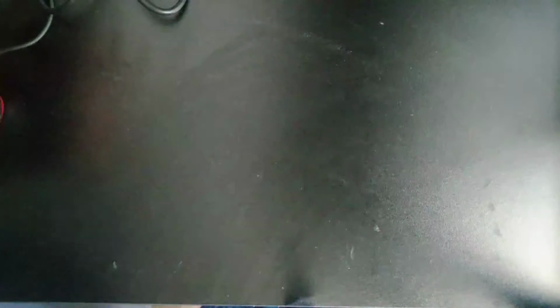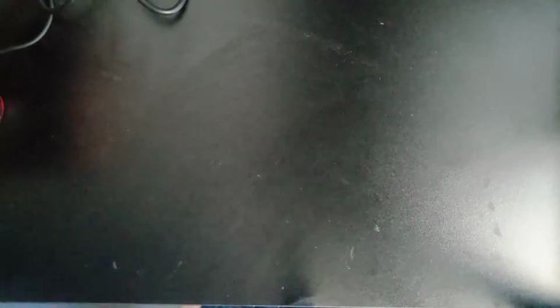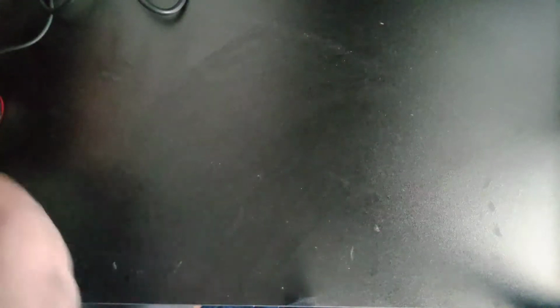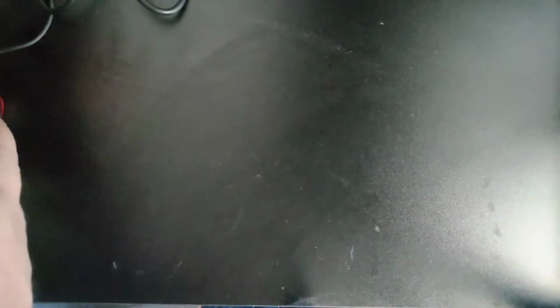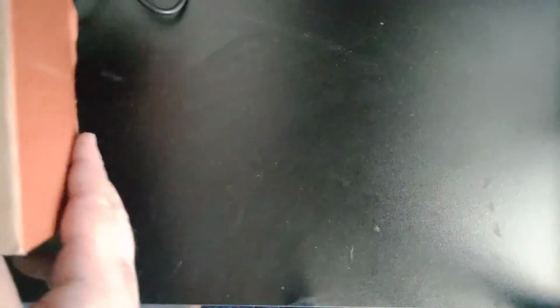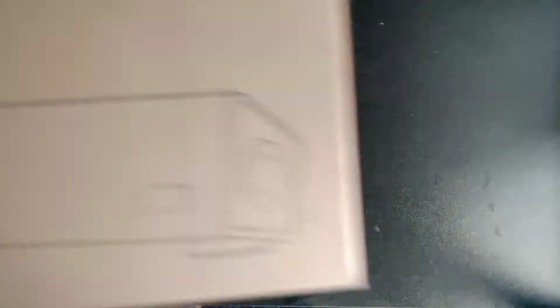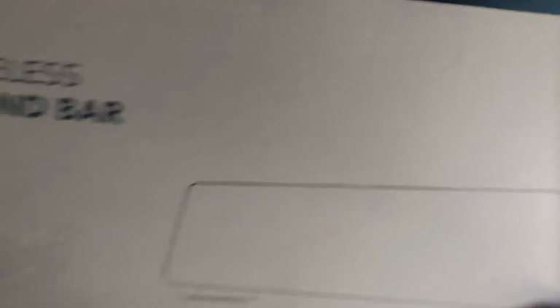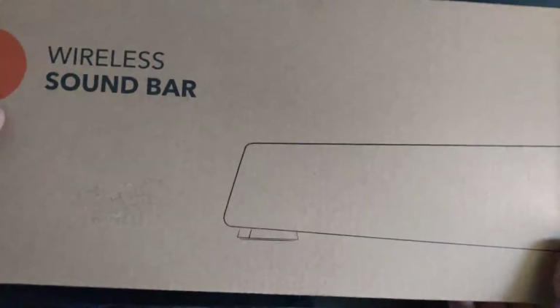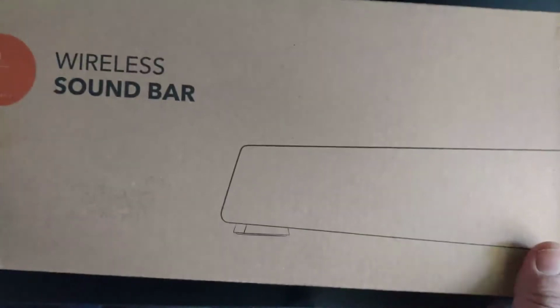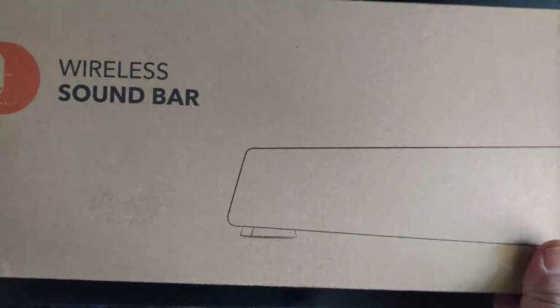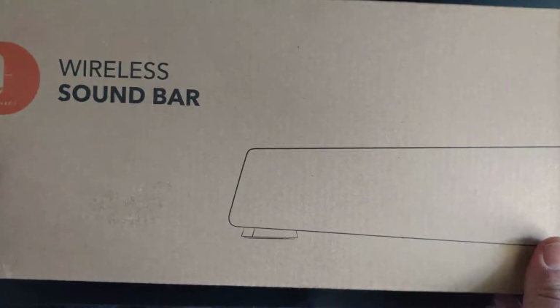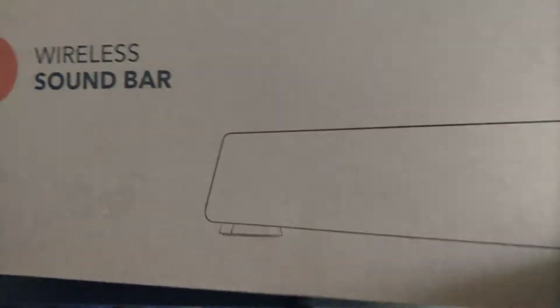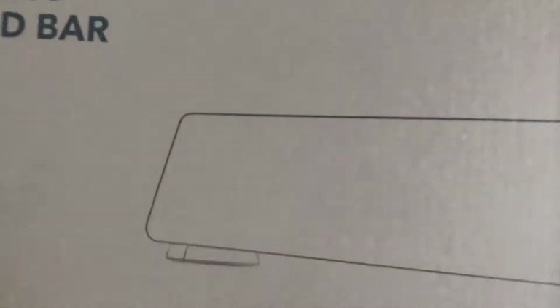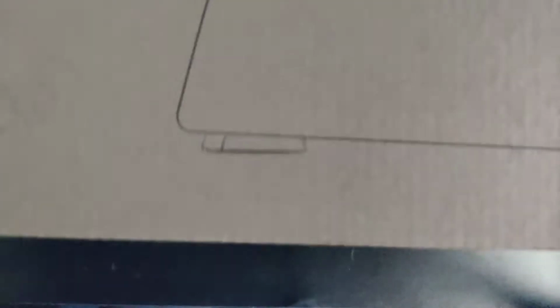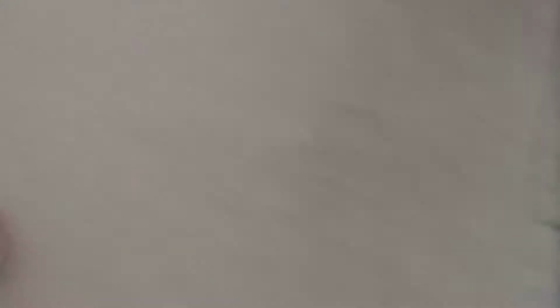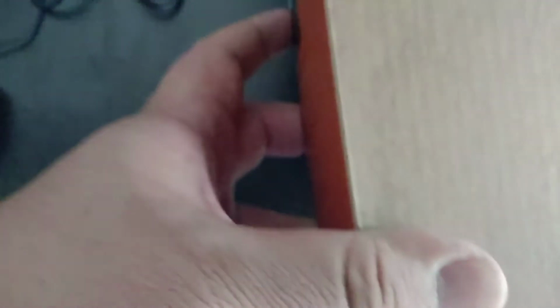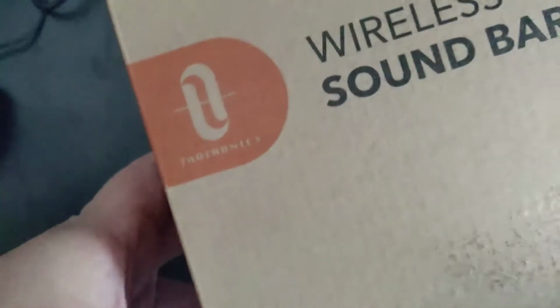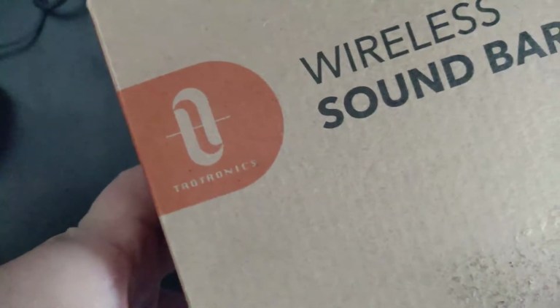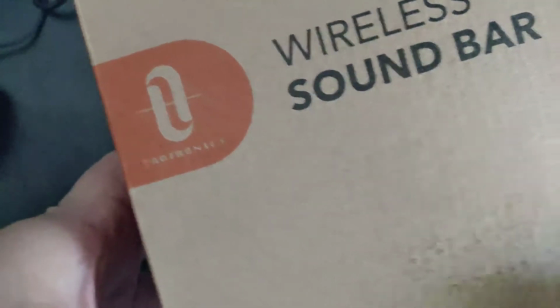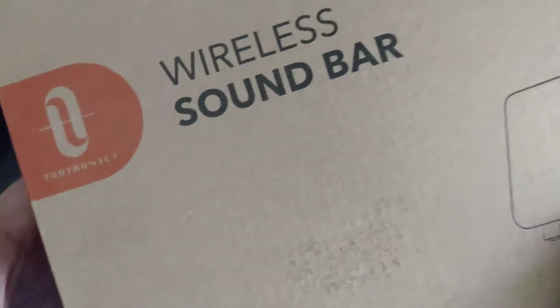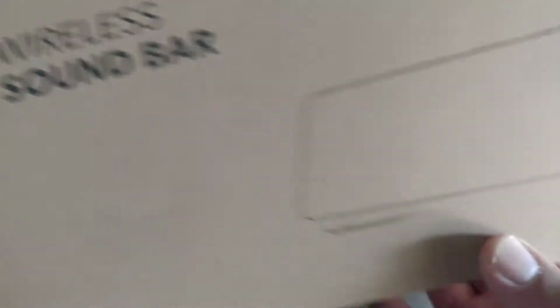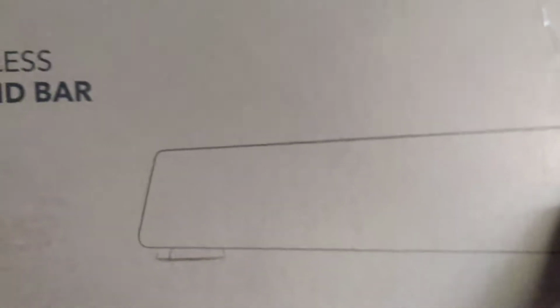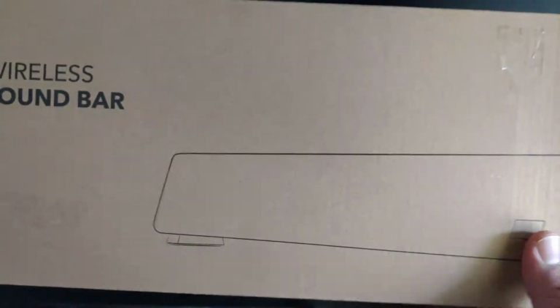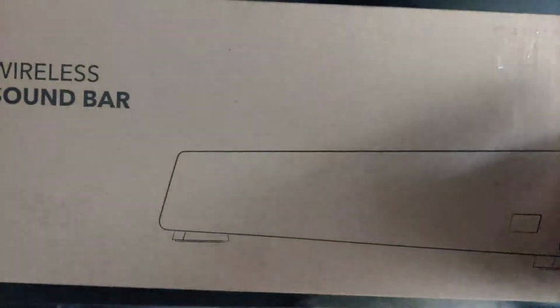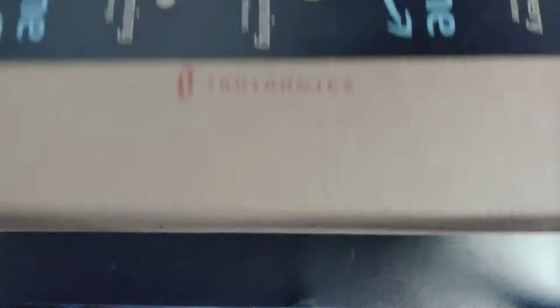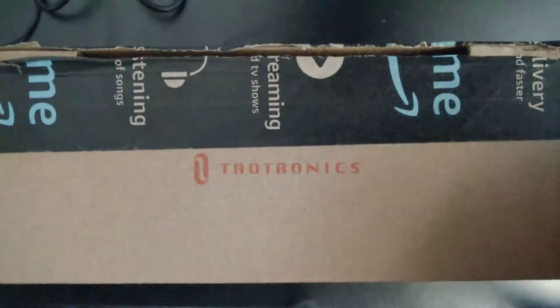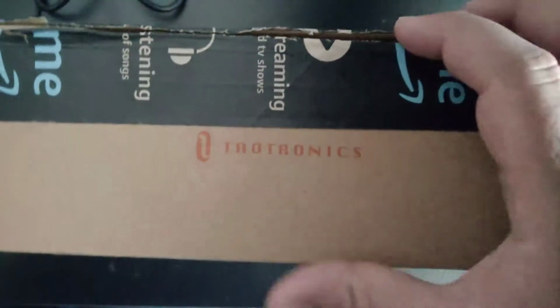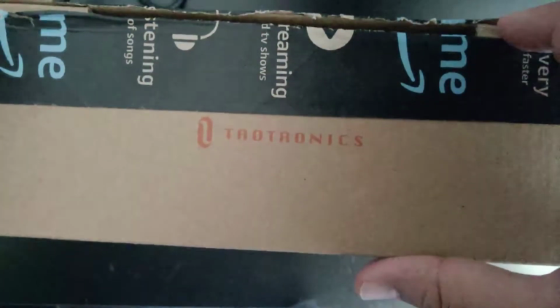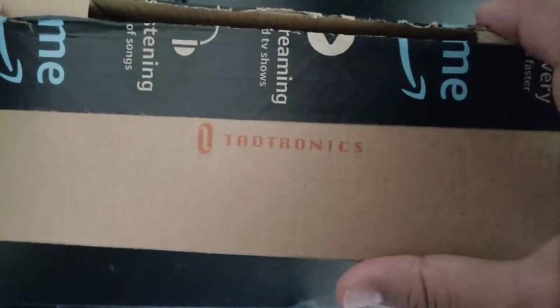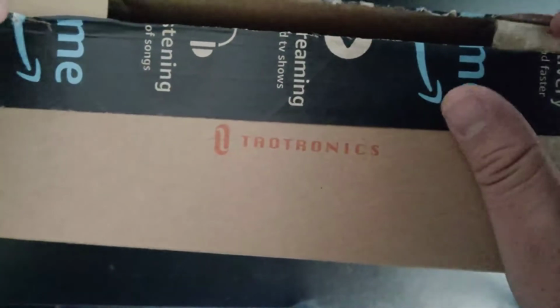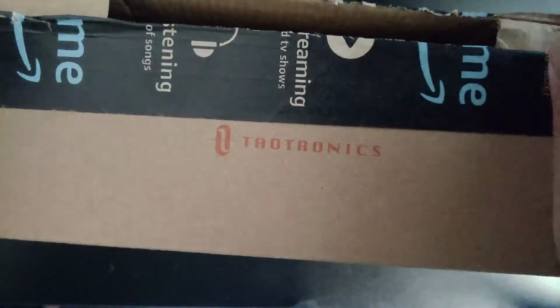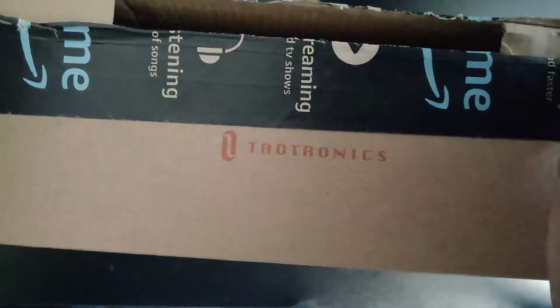Hey guys, today I'm going to review the mini Tautronics wireless soundbar, so let's unbox it.